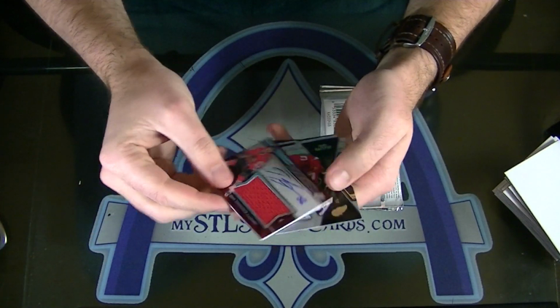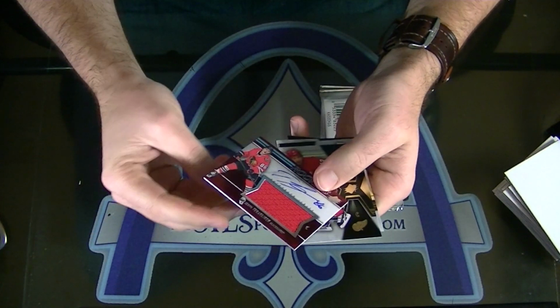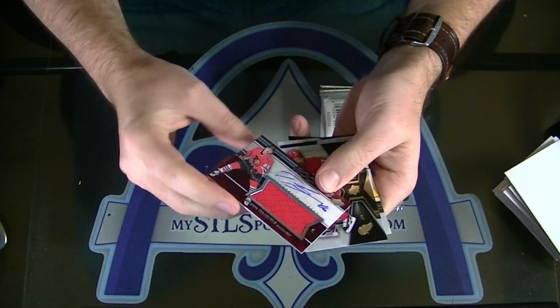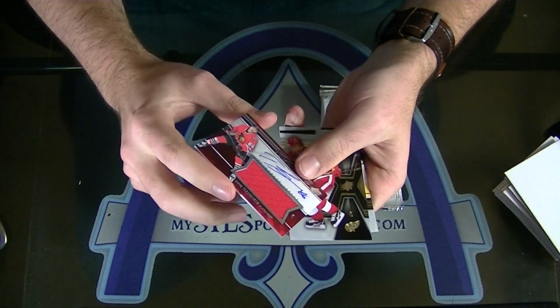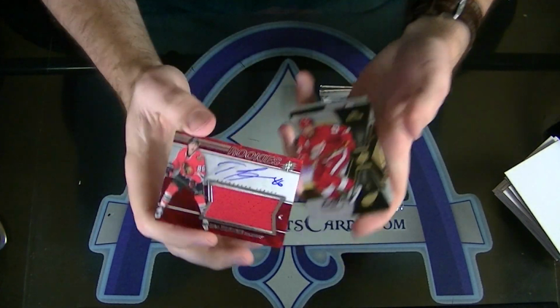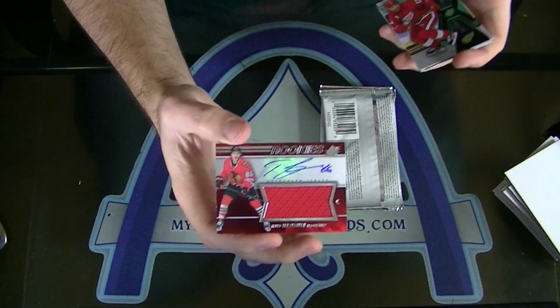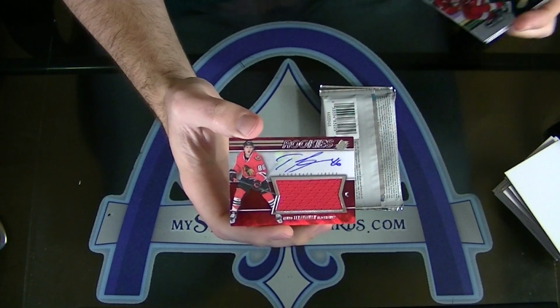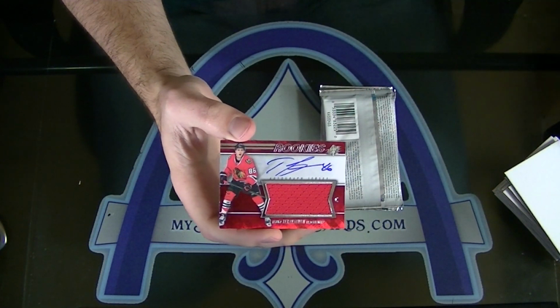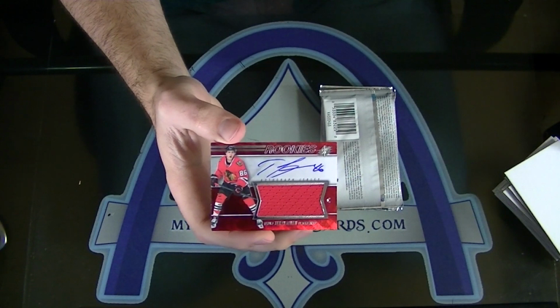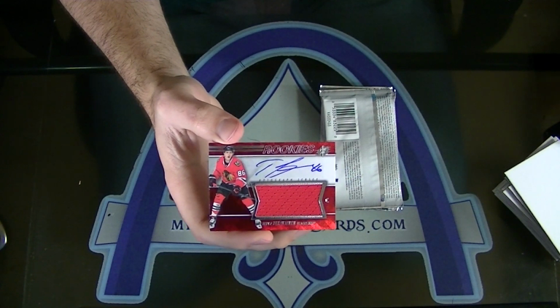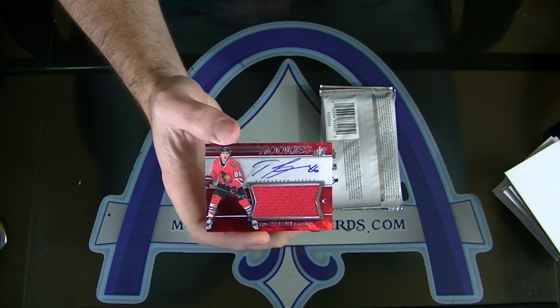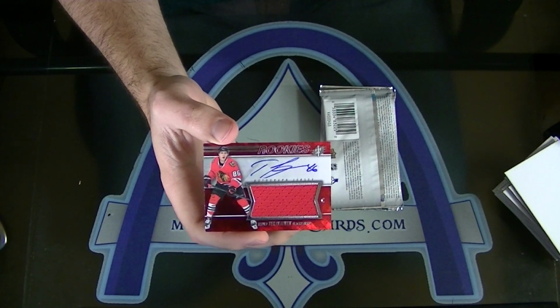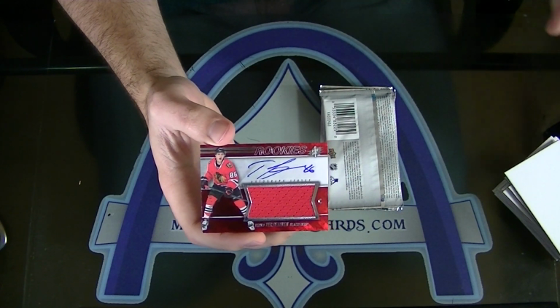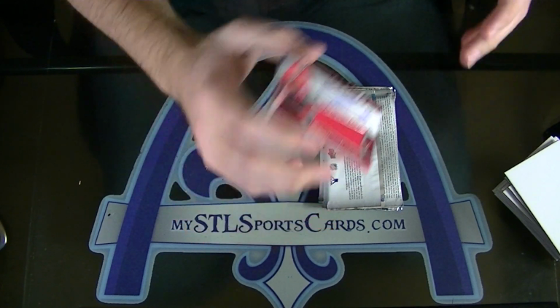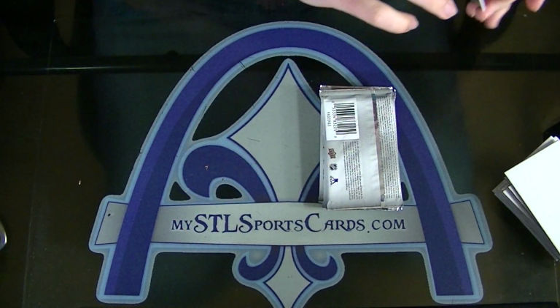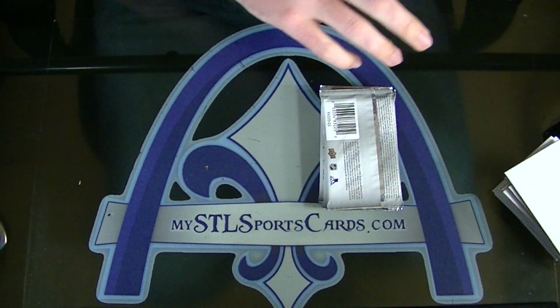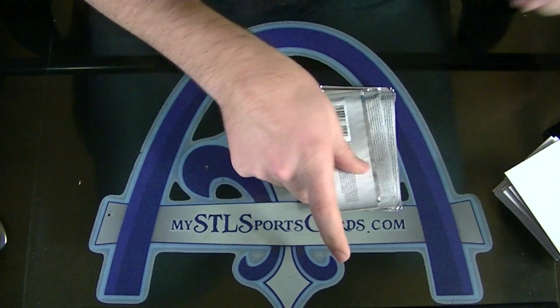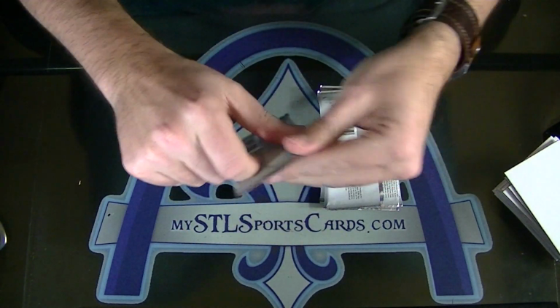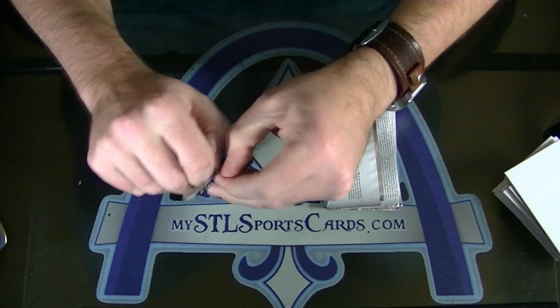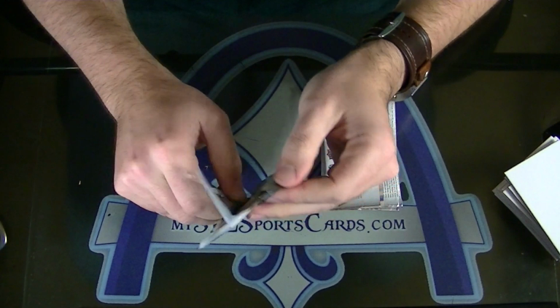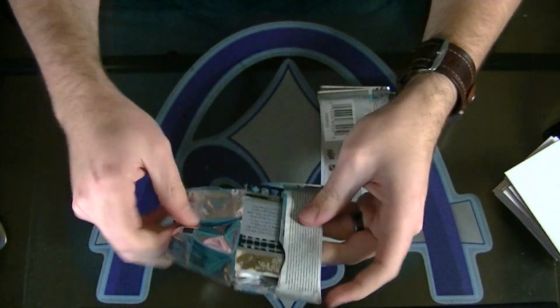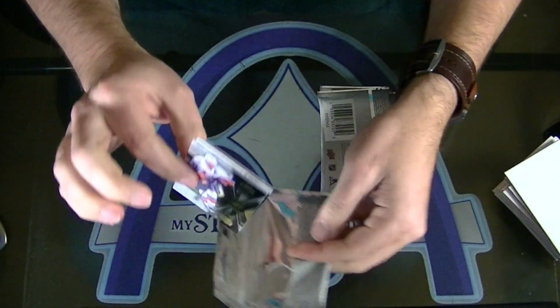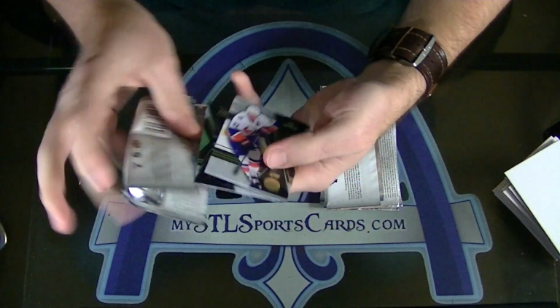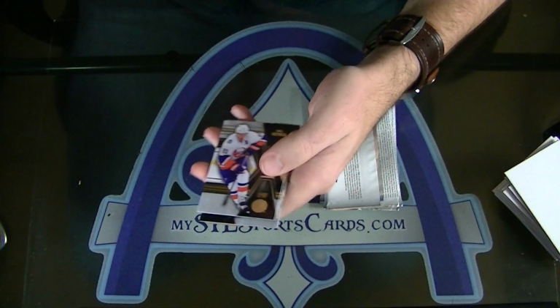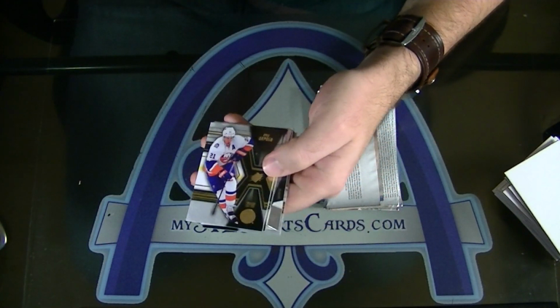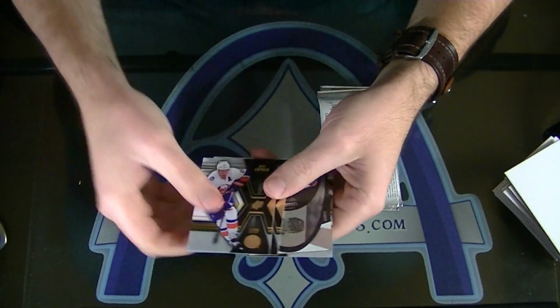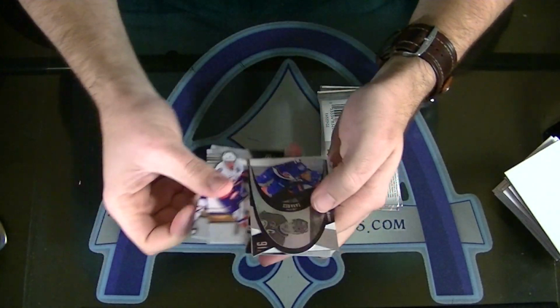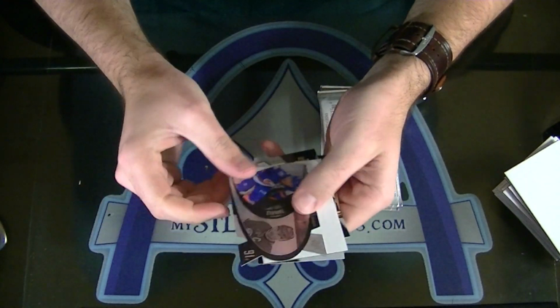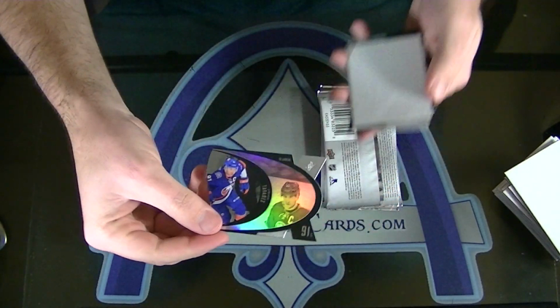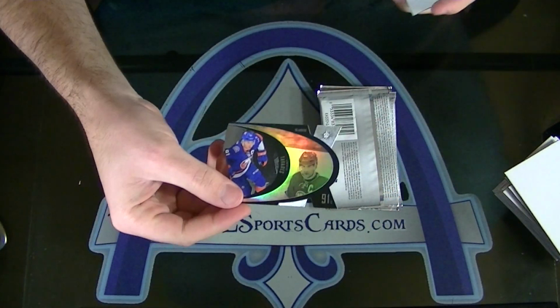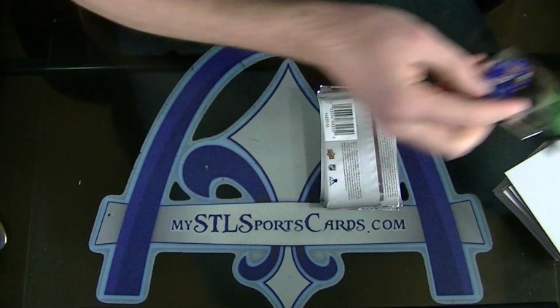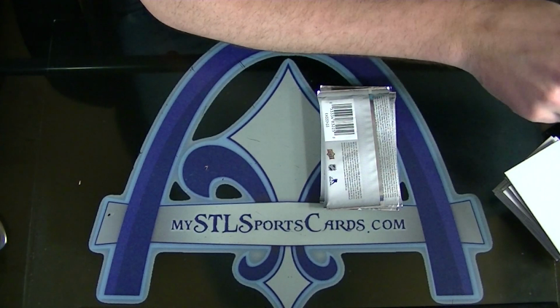Teuvo Teravainen, the 249 short print for the Blackhawks. Tudor — Teuvo Teravainen. Johnny T for the Islanders, die cut.